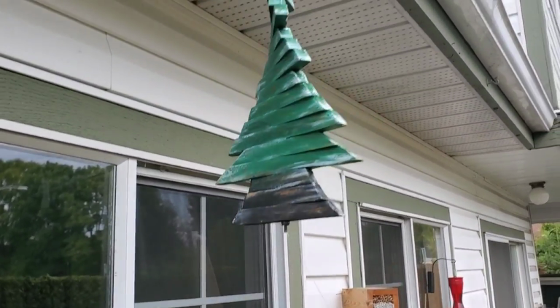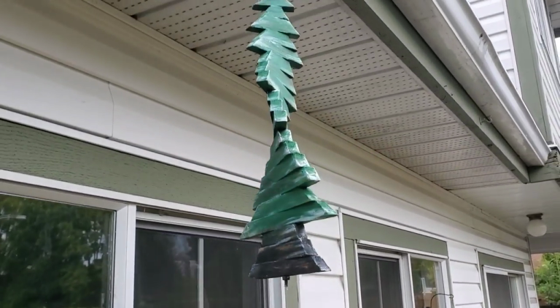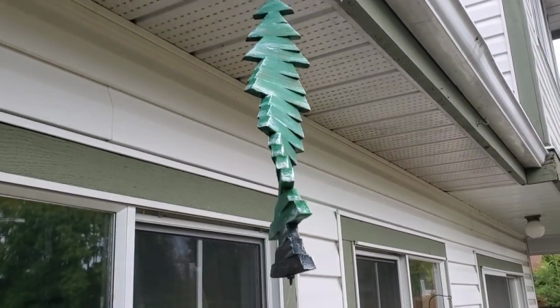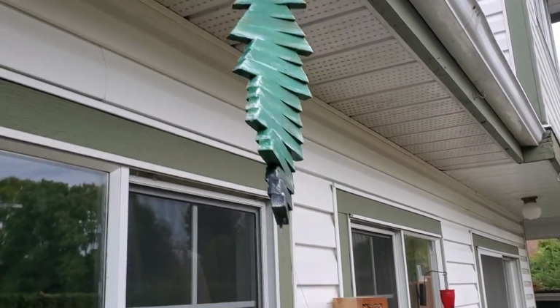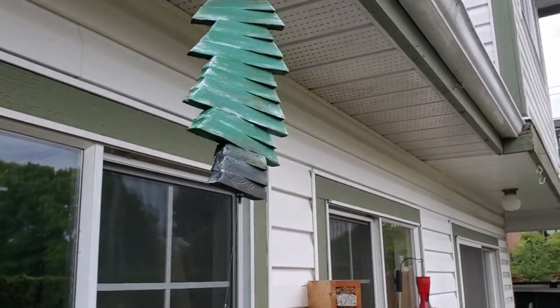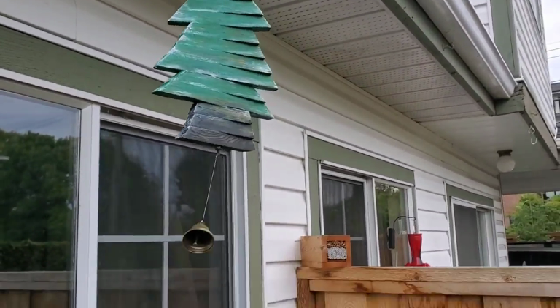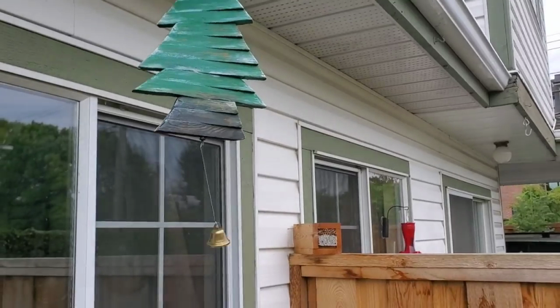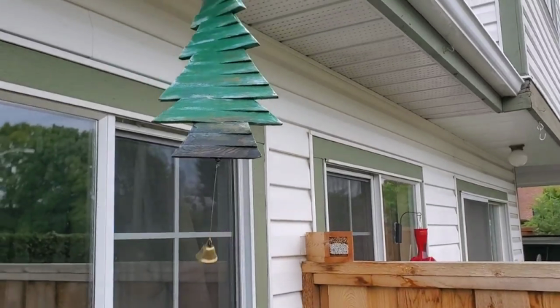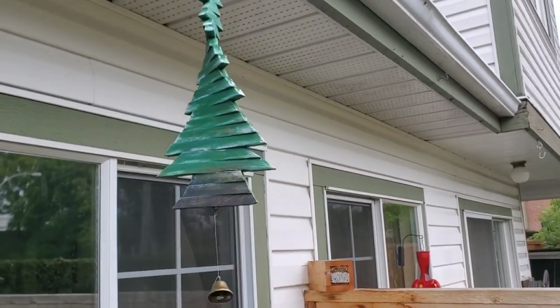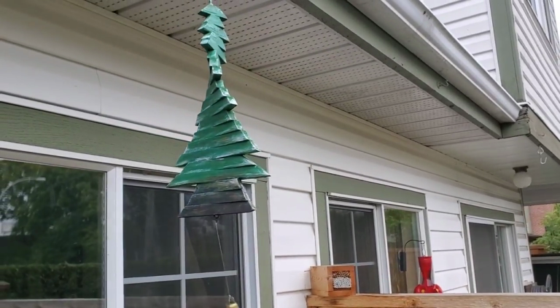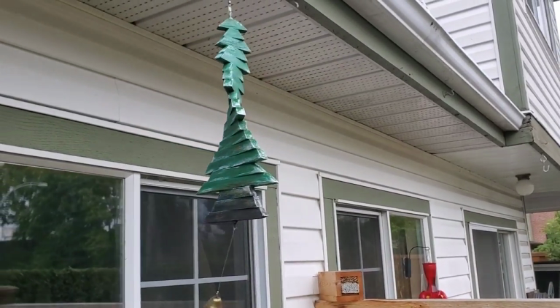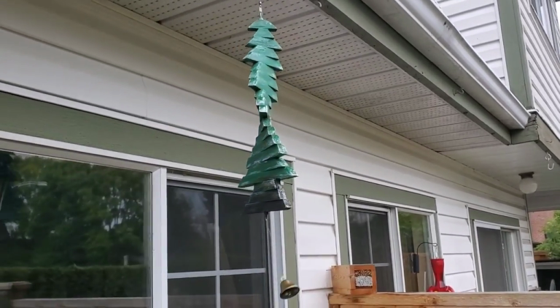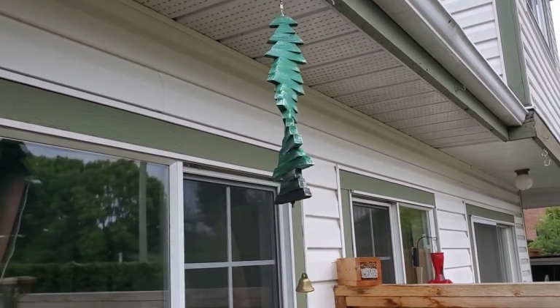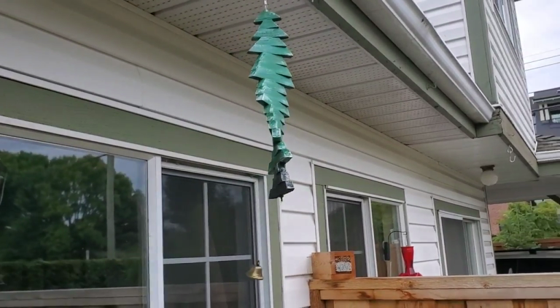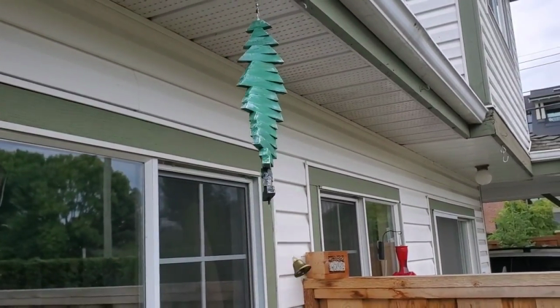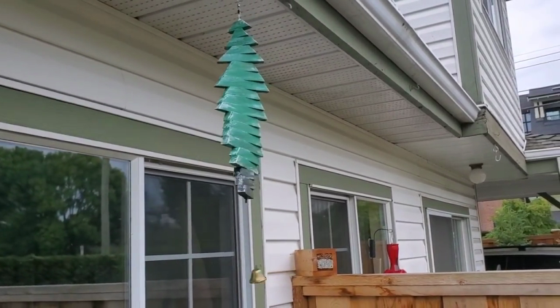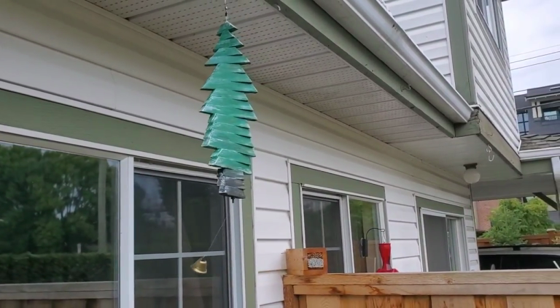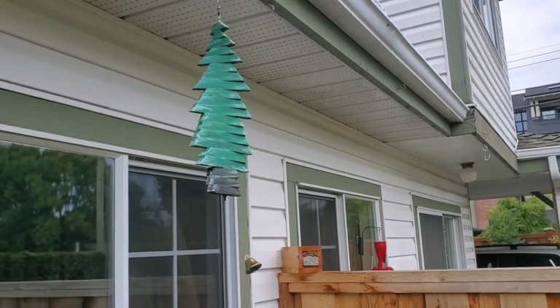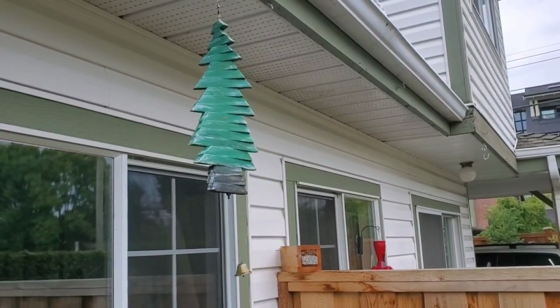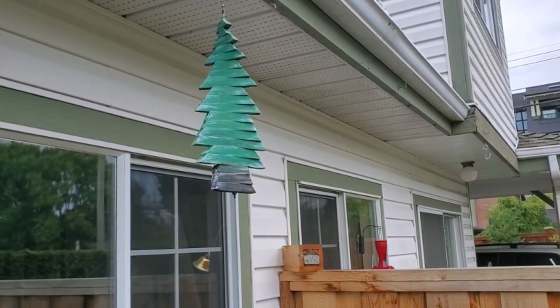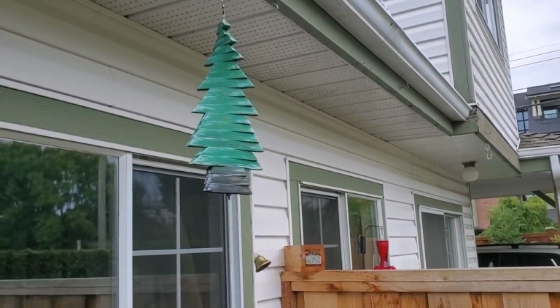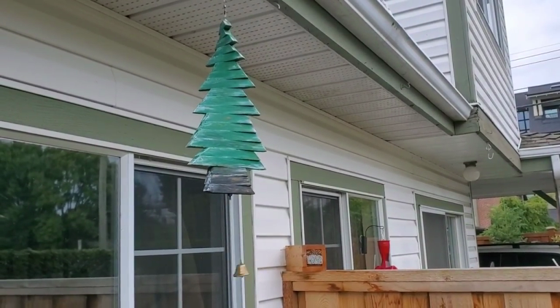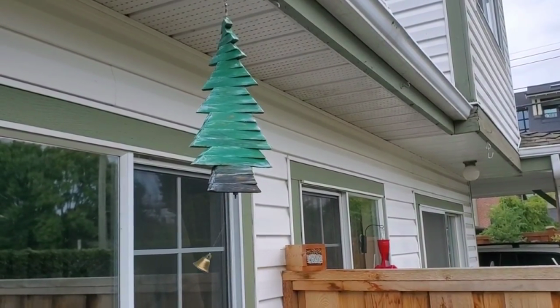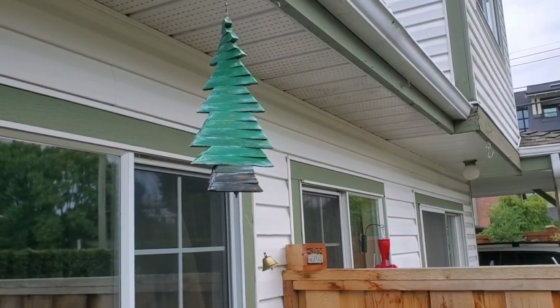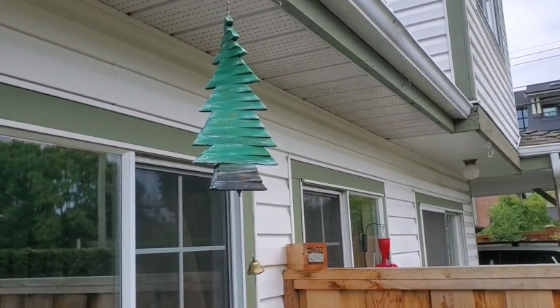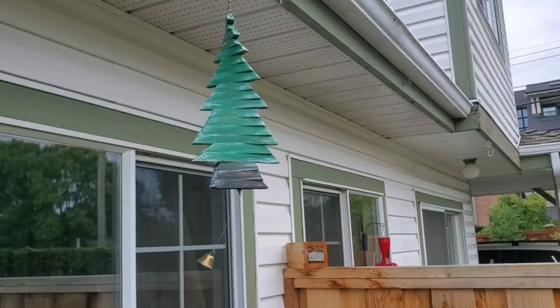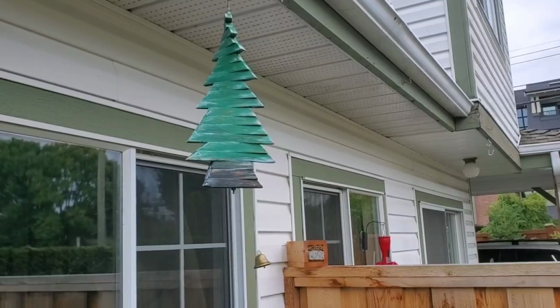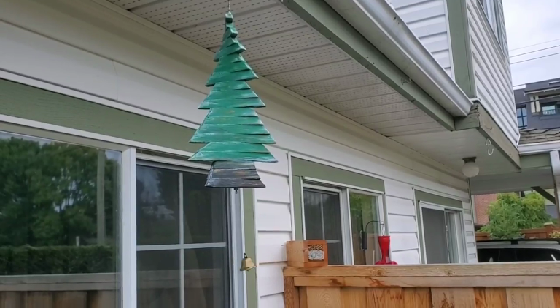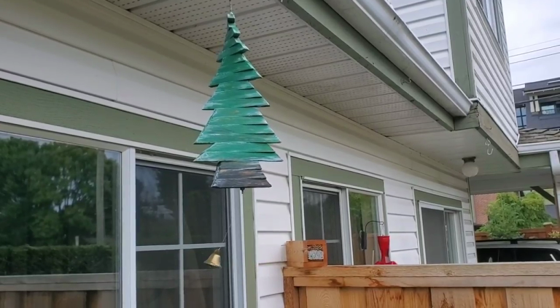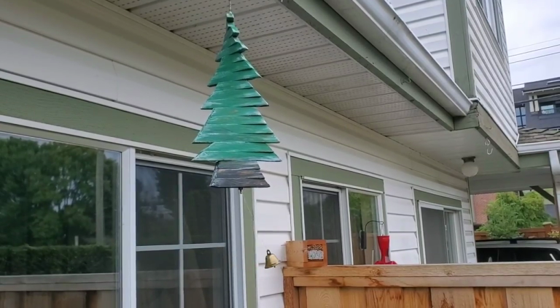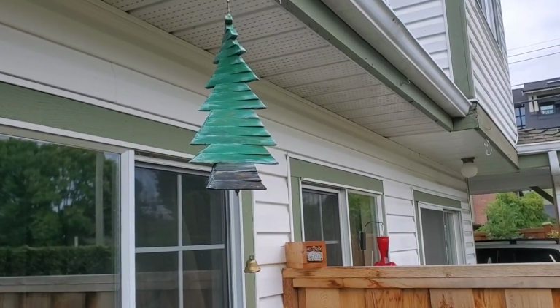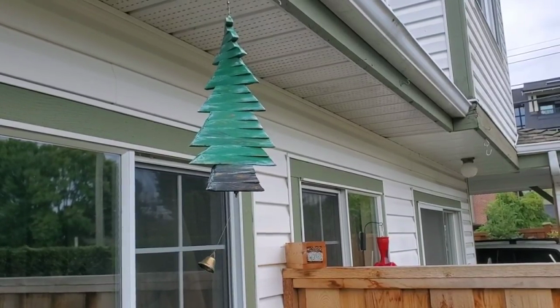There you go, there's your freaking Christmas tree everybody. Hope you're doing good and be safe everybody.